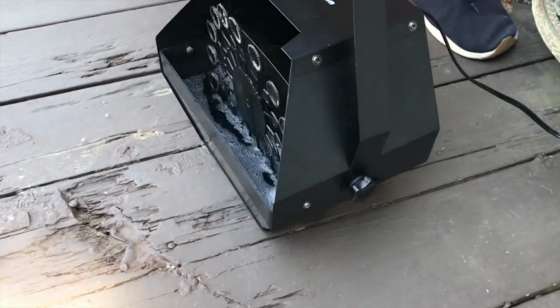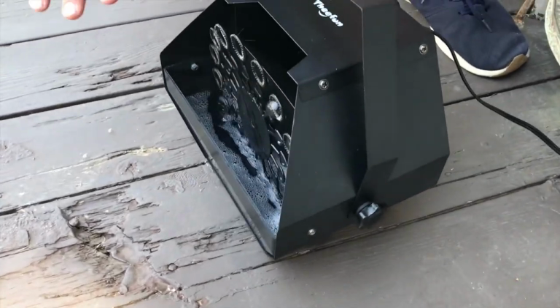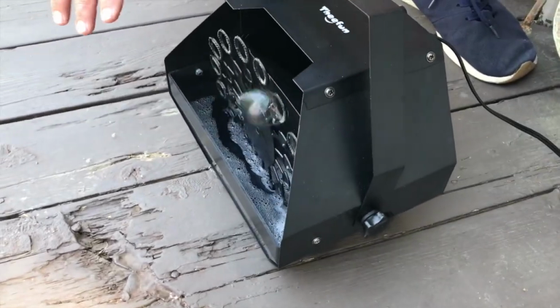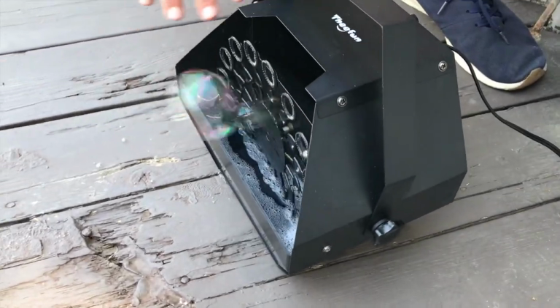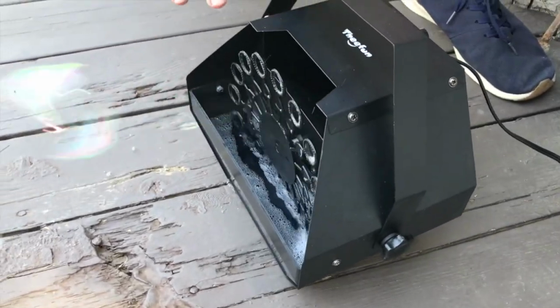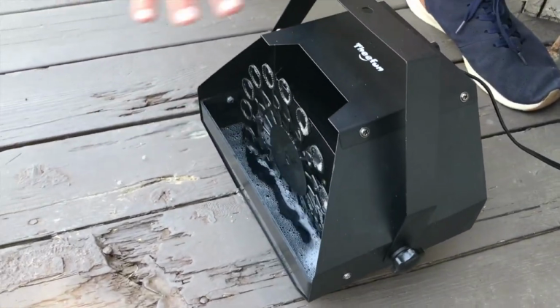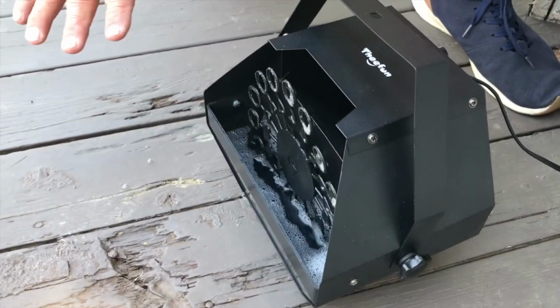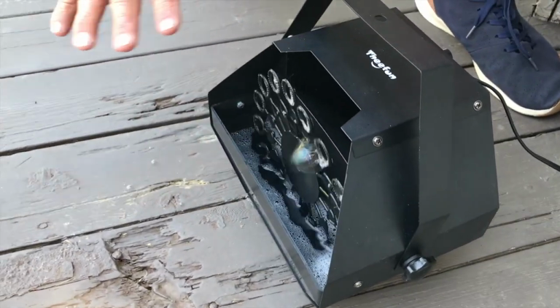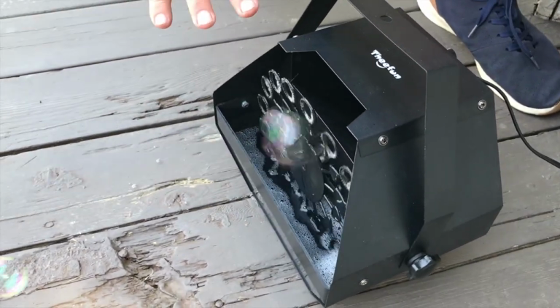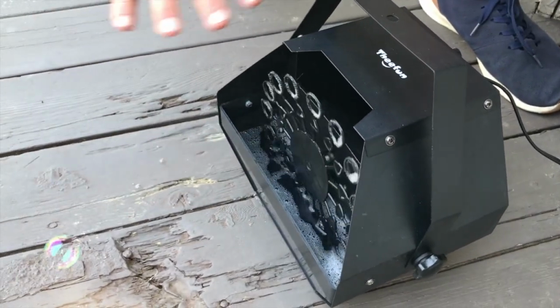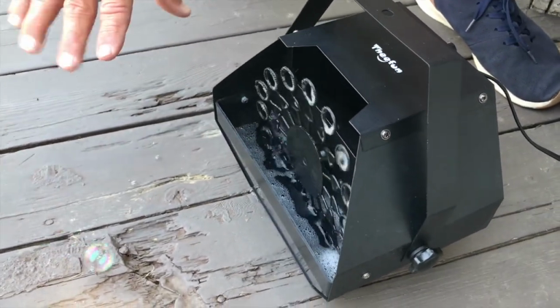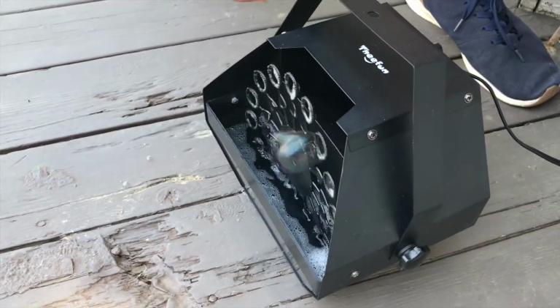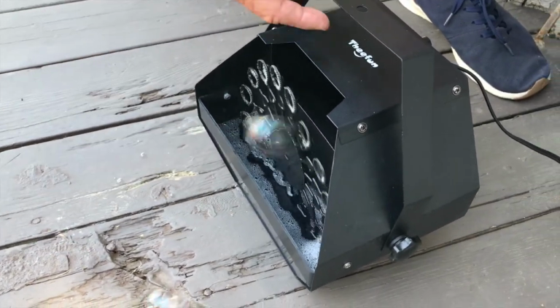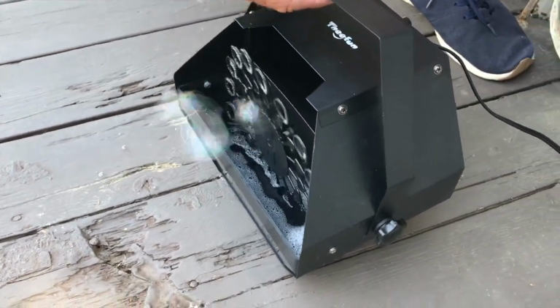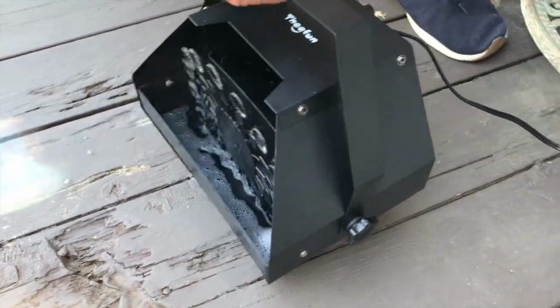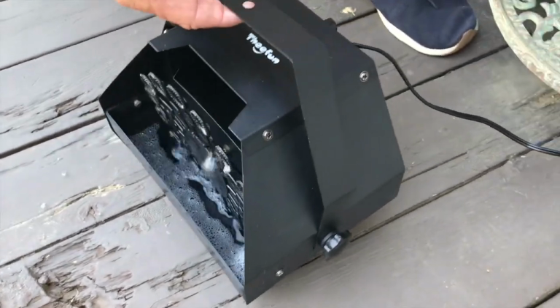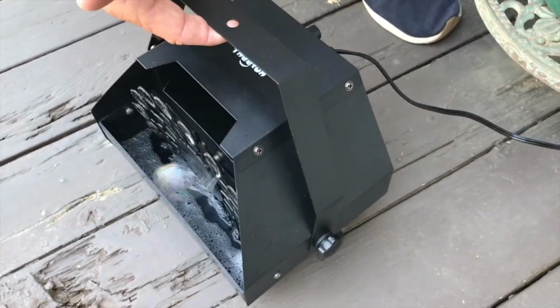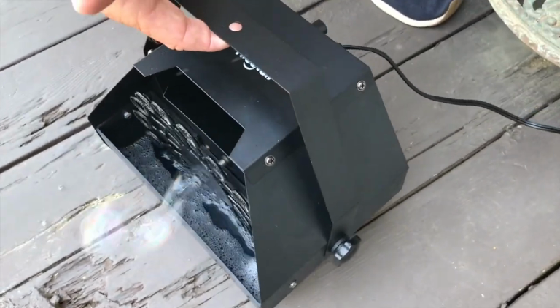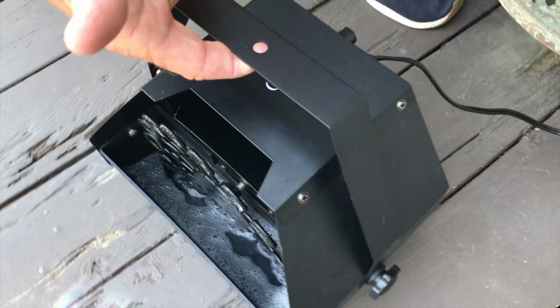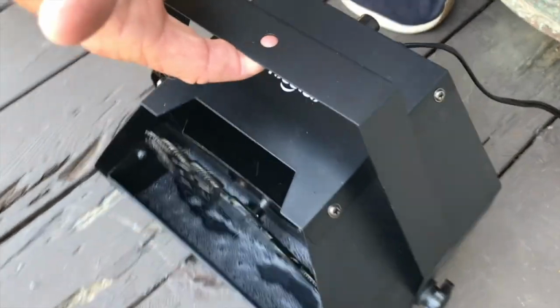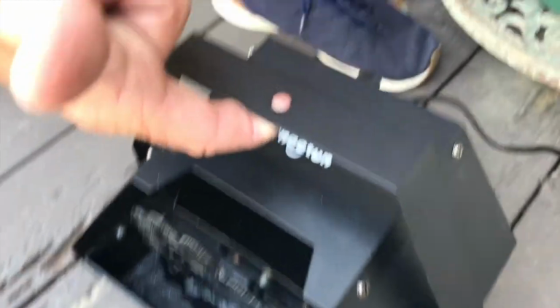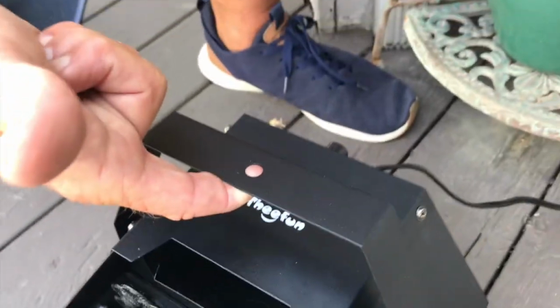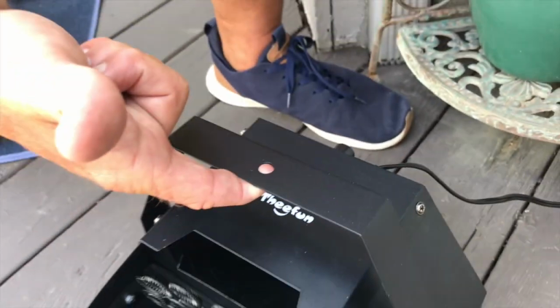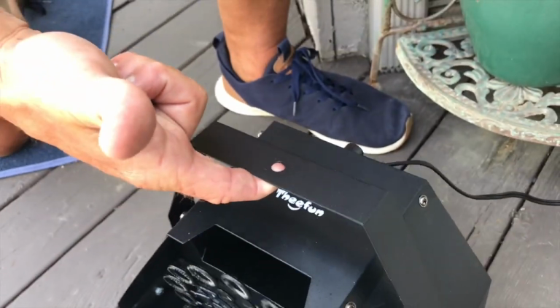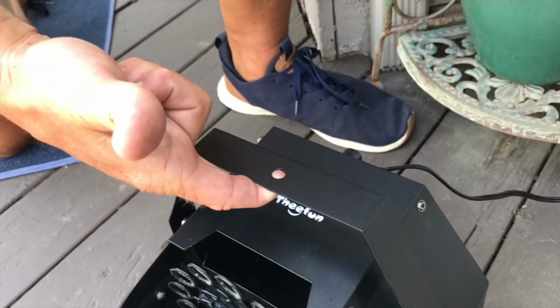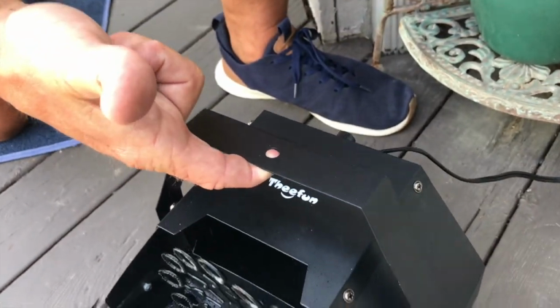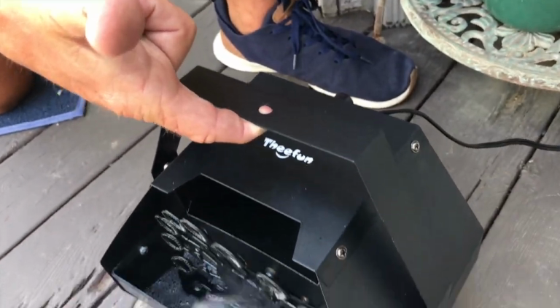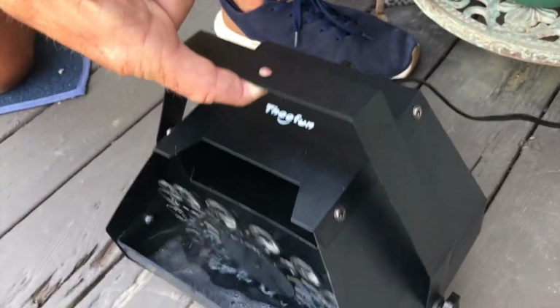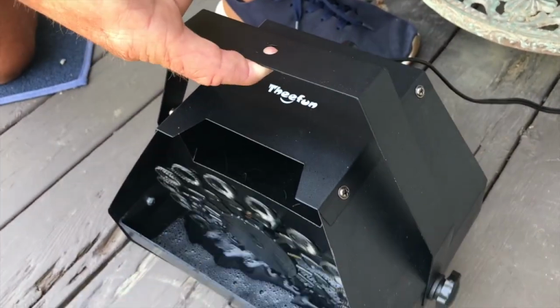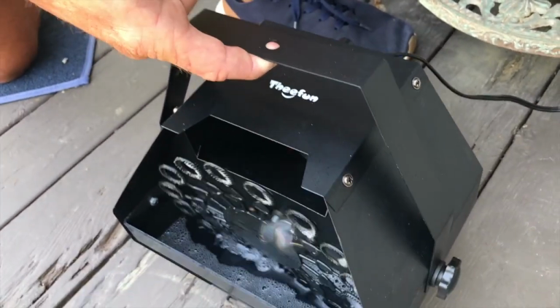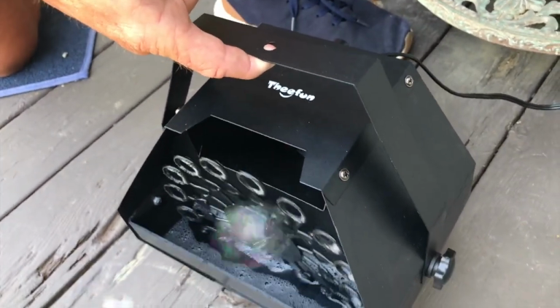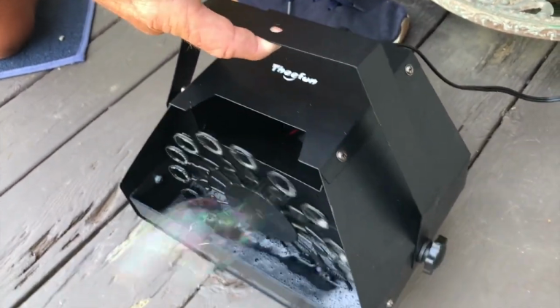This thing's awesome. Nothing to it — hardly any setup. You could mount this on a ceiling; it's not super heavy, maybe a couple pounds.